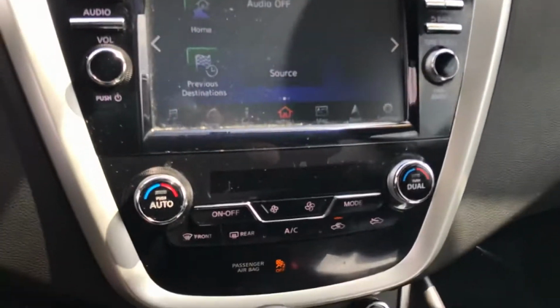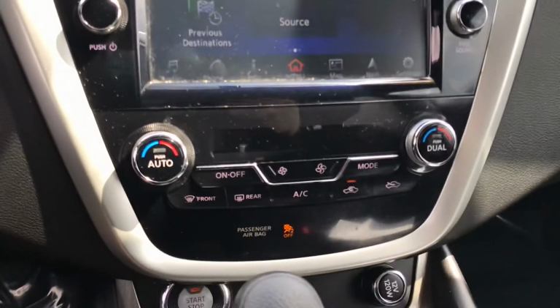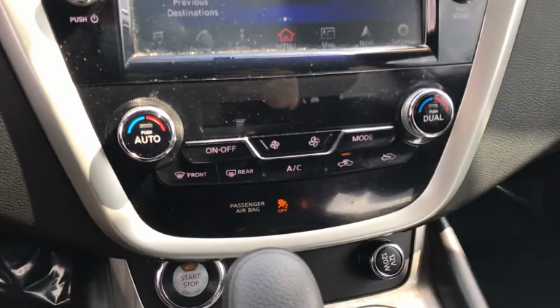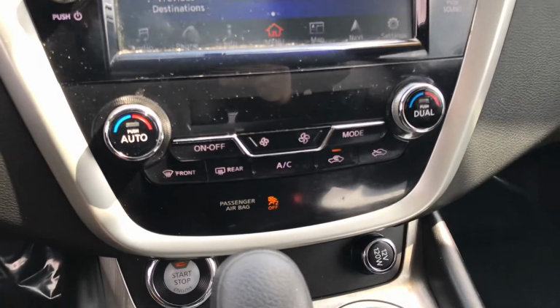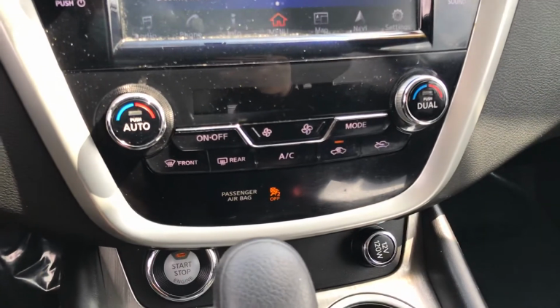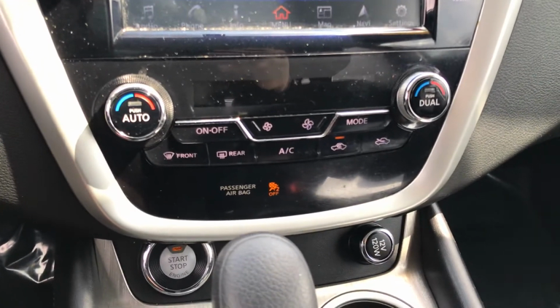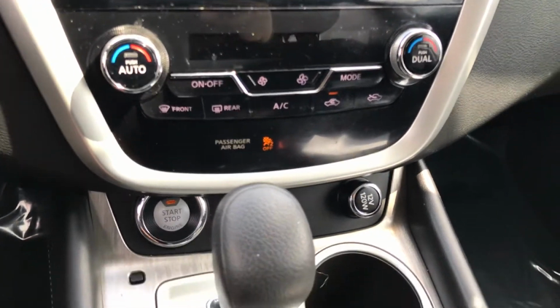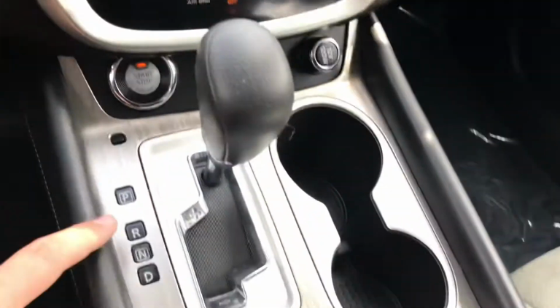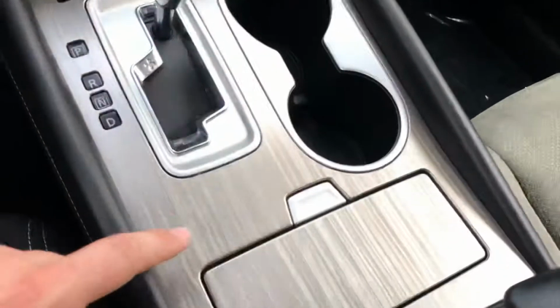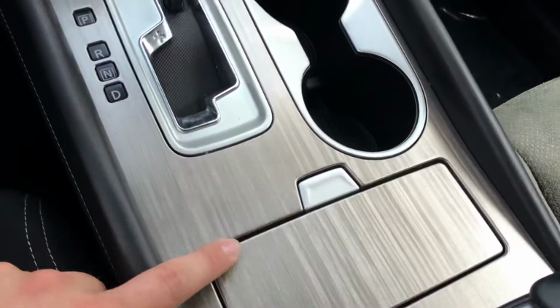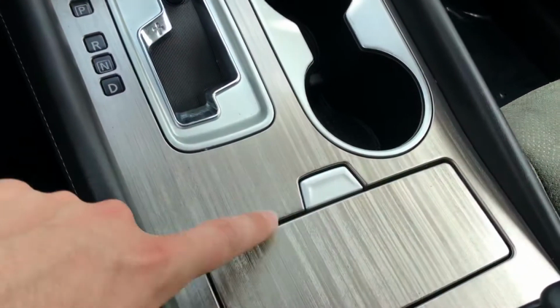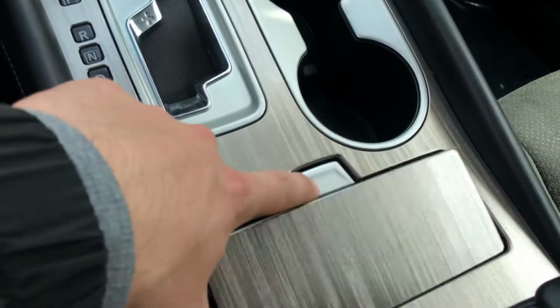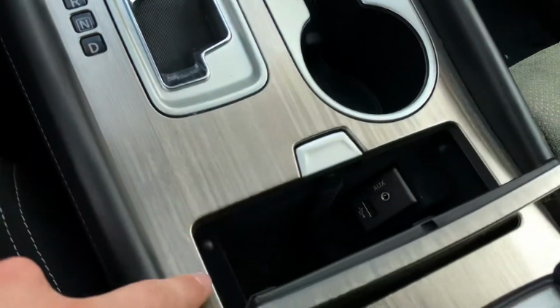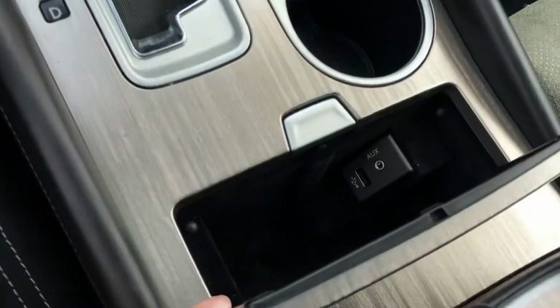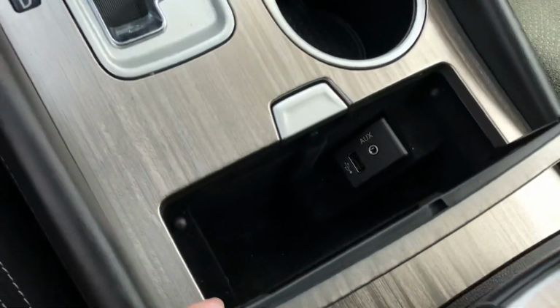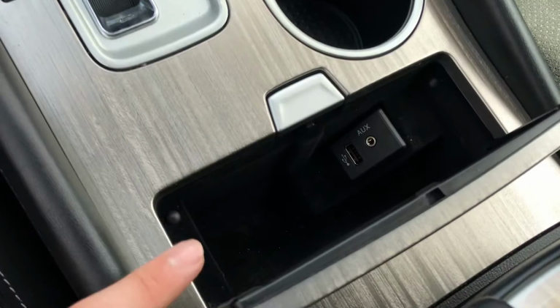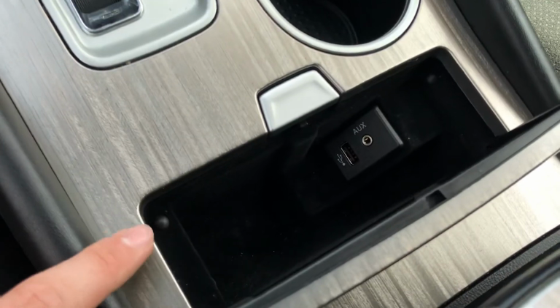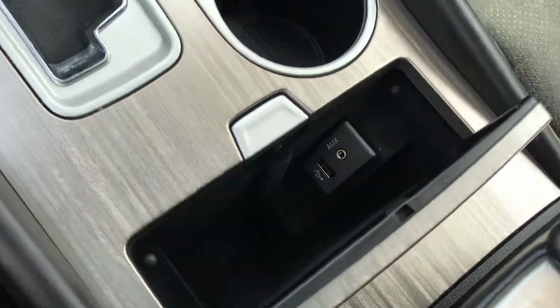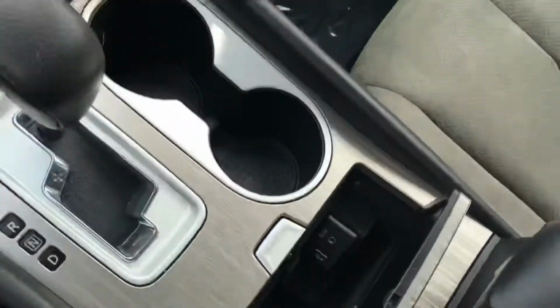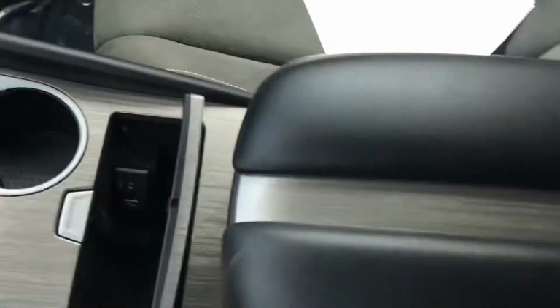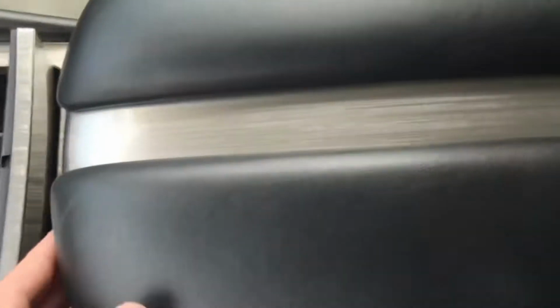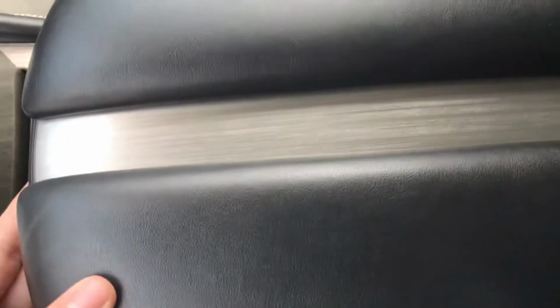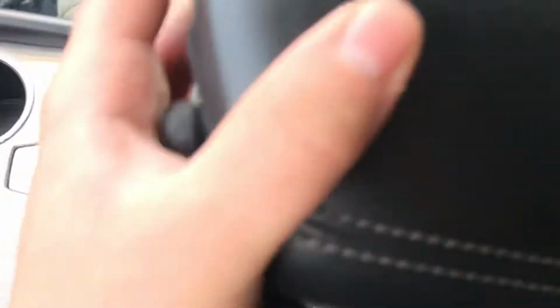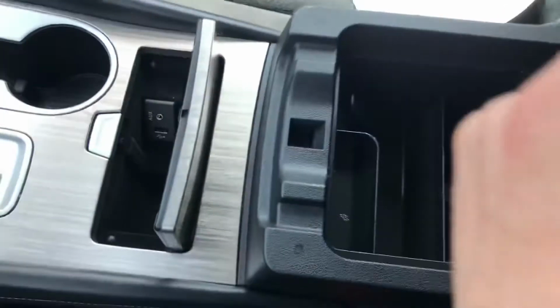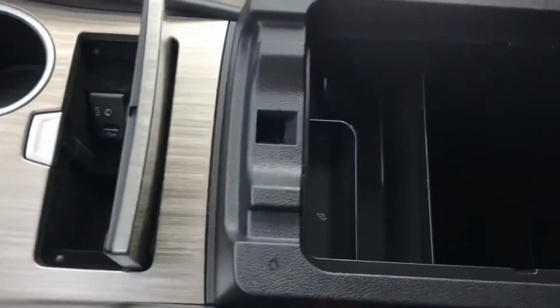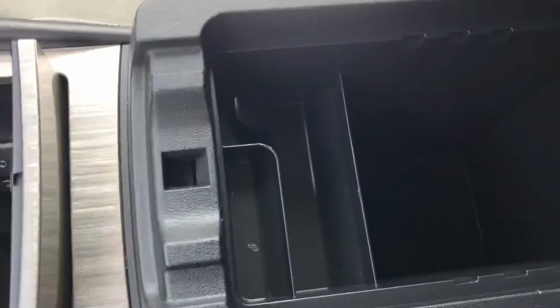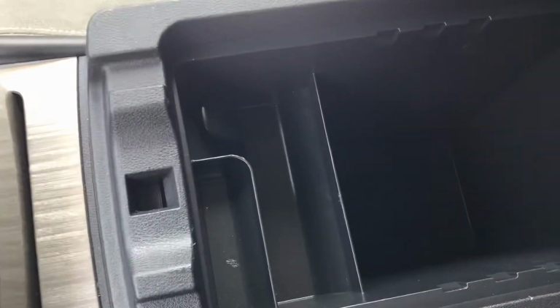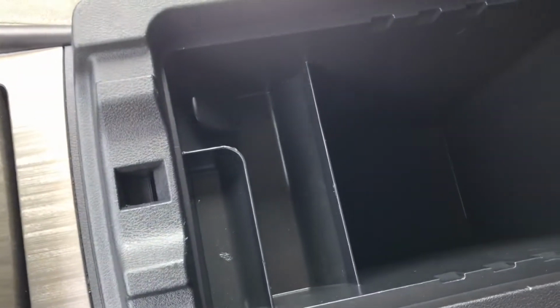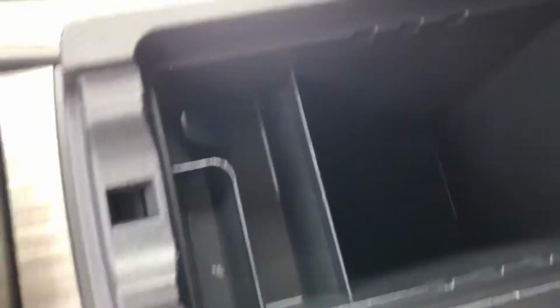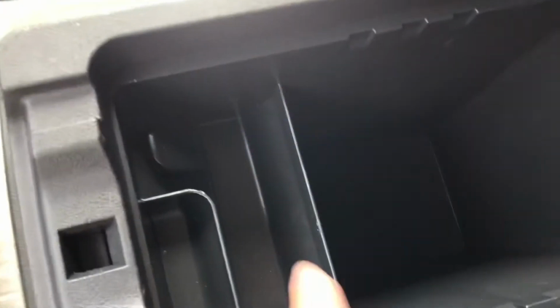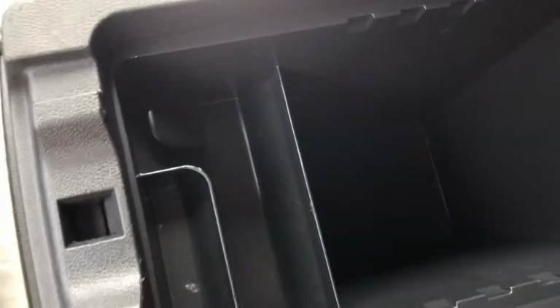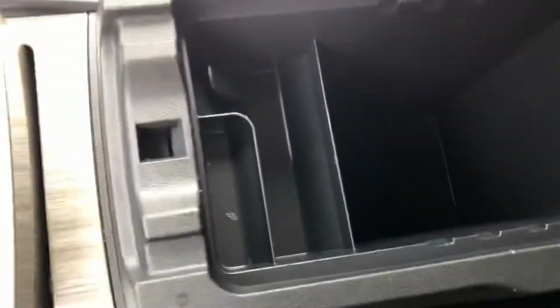Down at the bottom you have your climate control and shifter. There are a few cup holders and a cubby right over here with a USB port and an aux. Over here in the center you're going to have your center armrest and another 12-volt outlet.